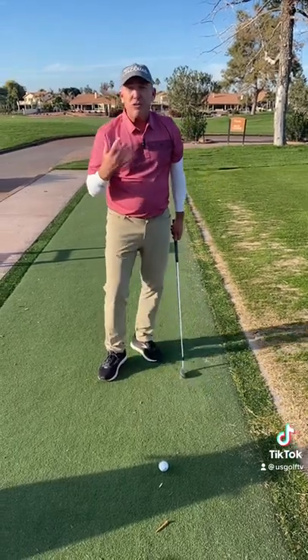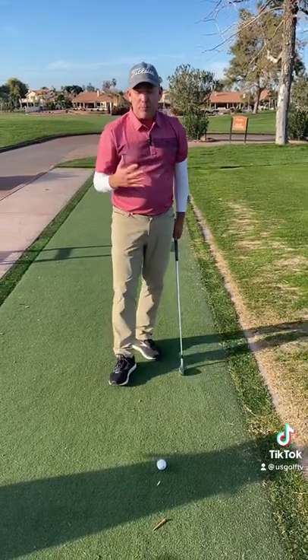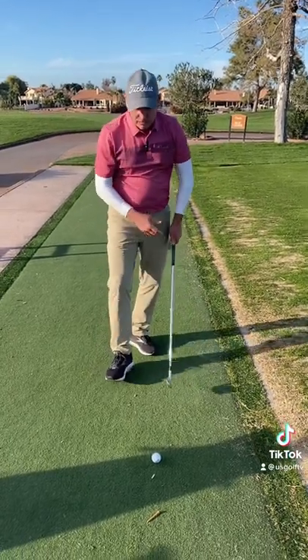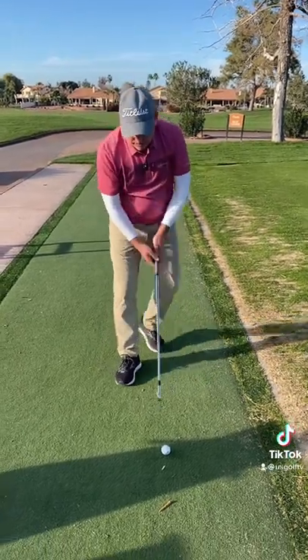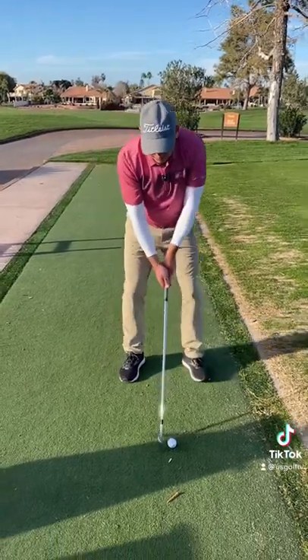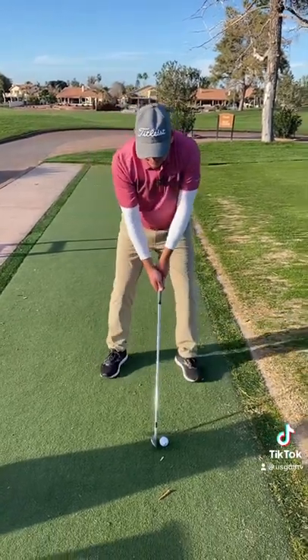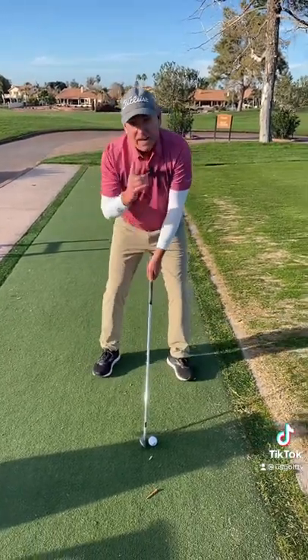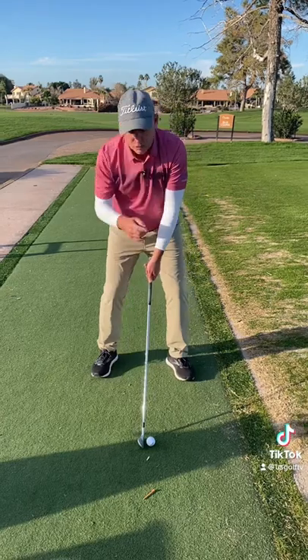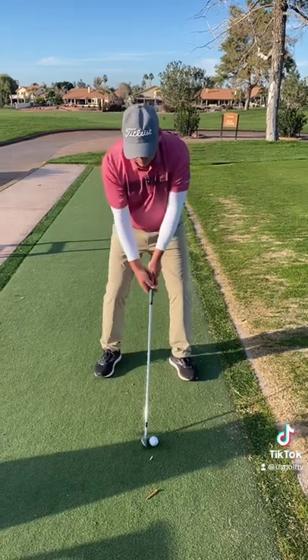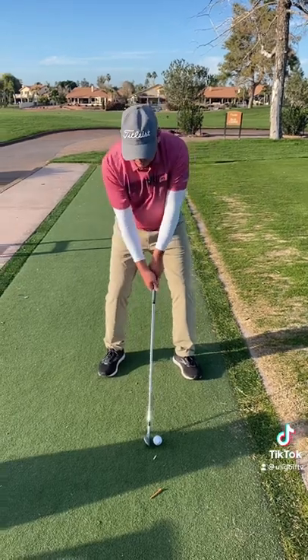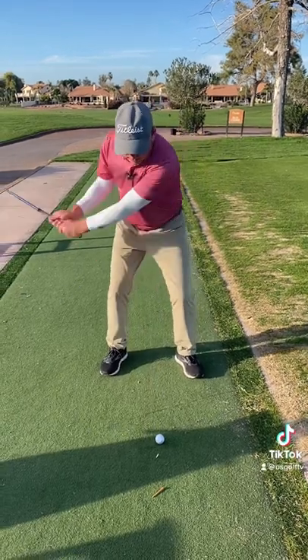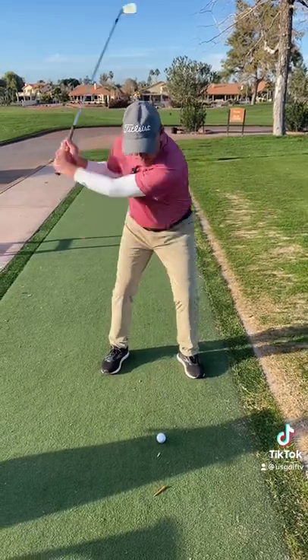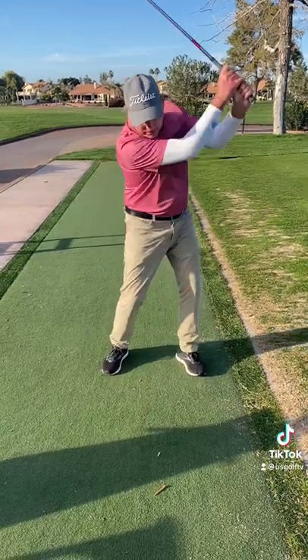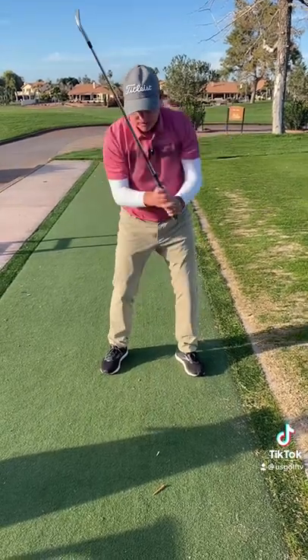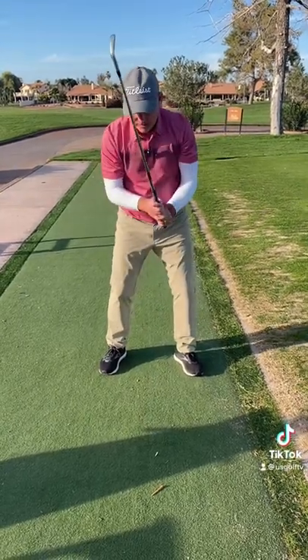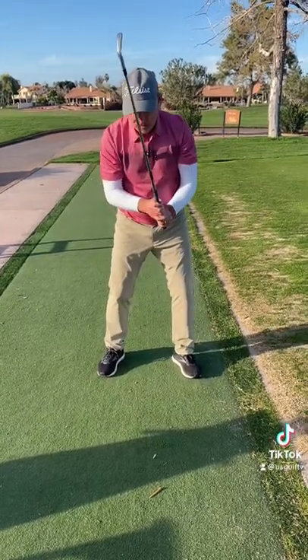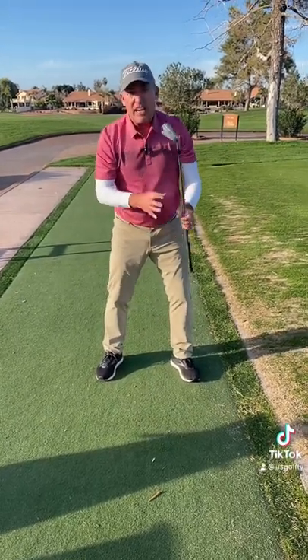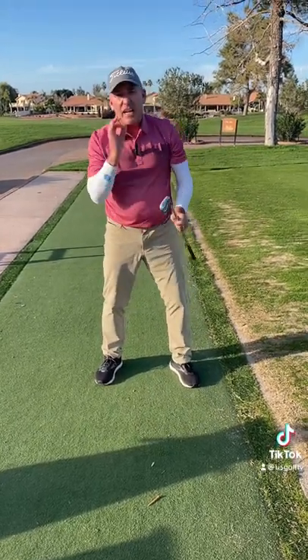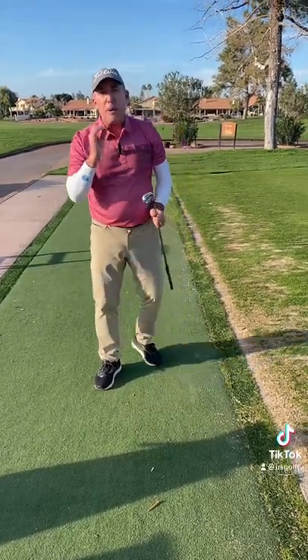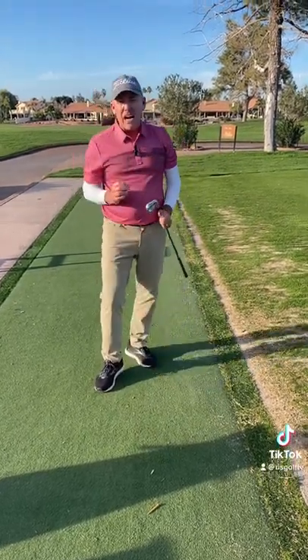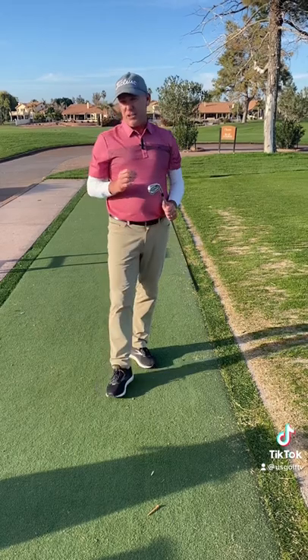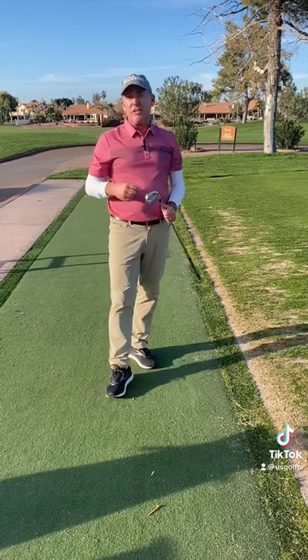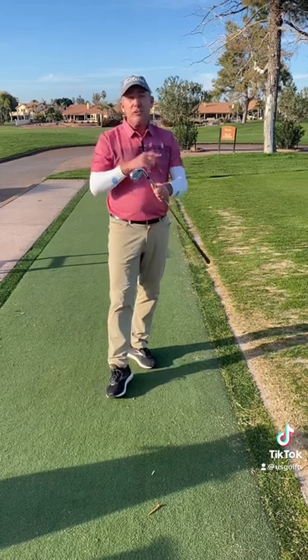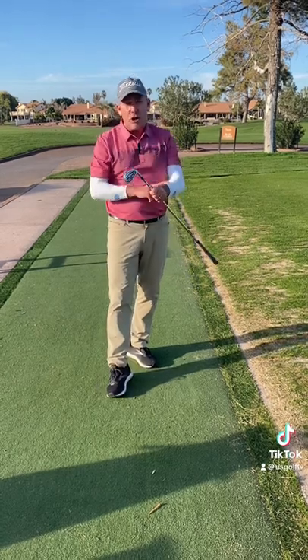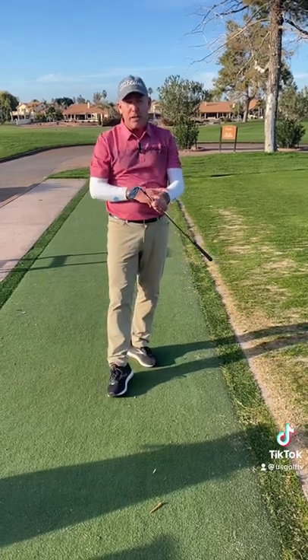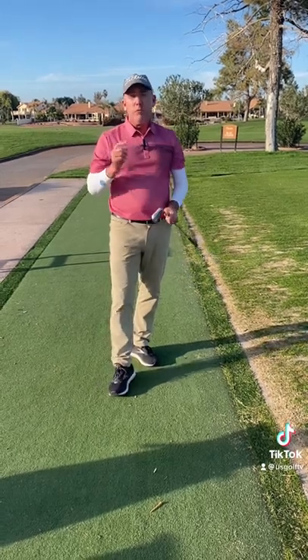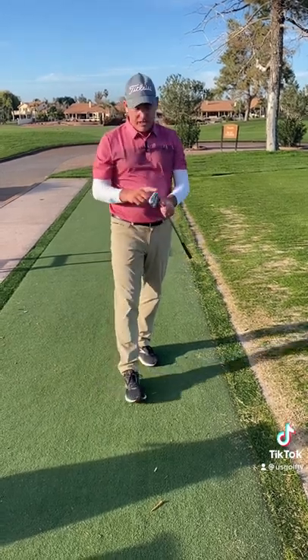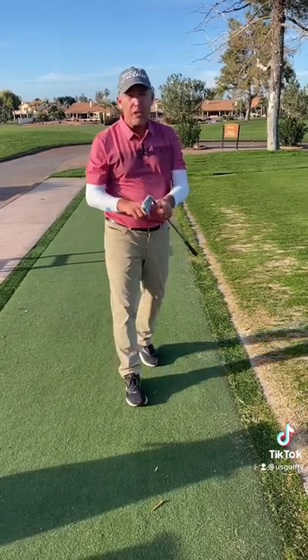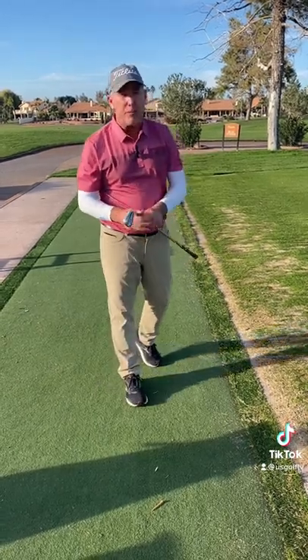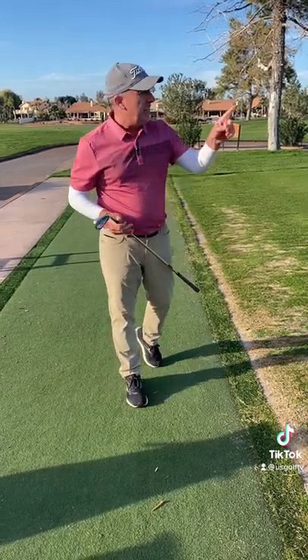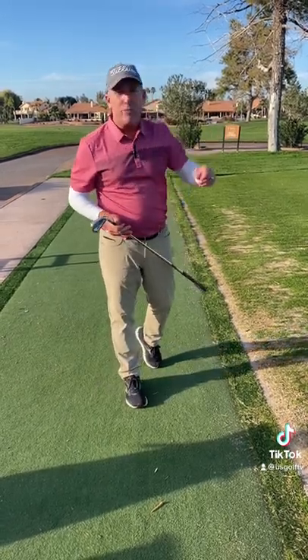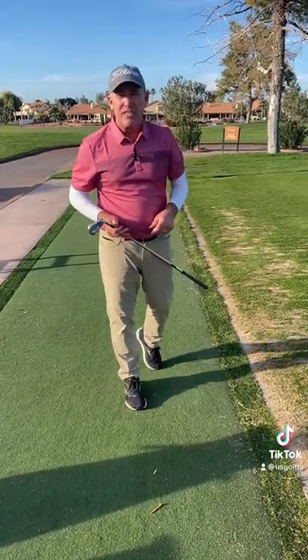I do that a couple times, then go ahead and set up. I'm going to actually do it with the ball this time. This helps my body understand what it's like to increase arm speed, which is going to increase club head speed and give us more distance.